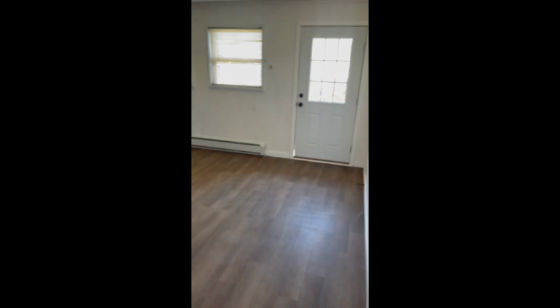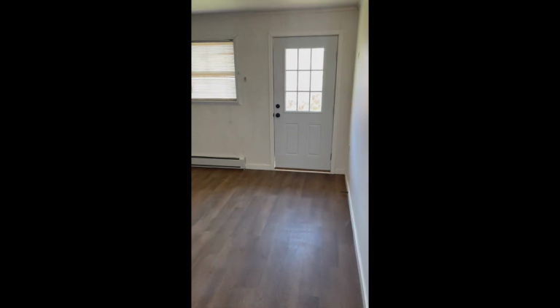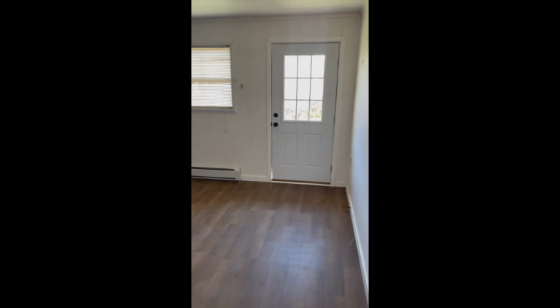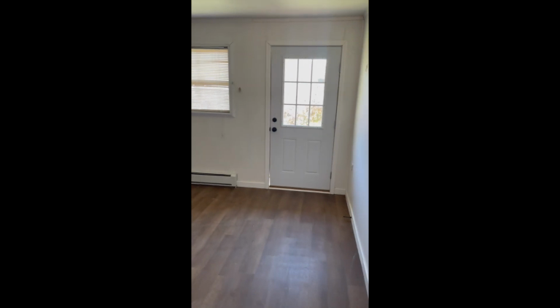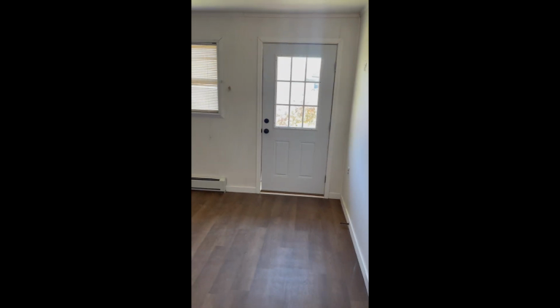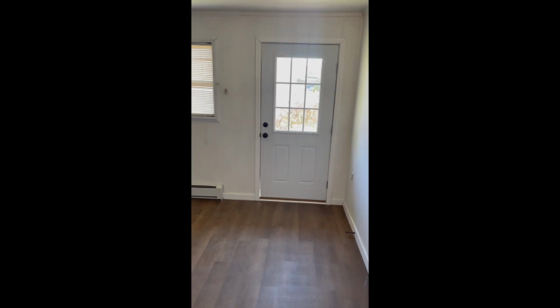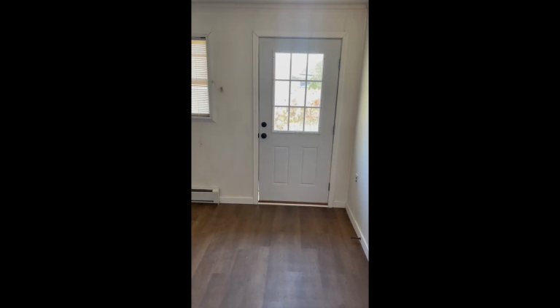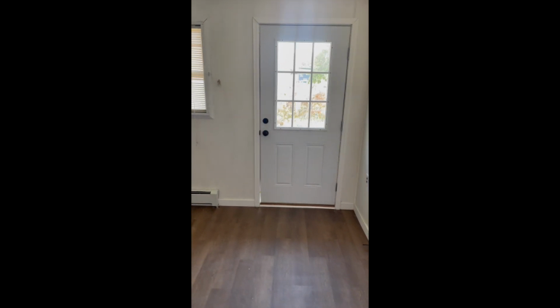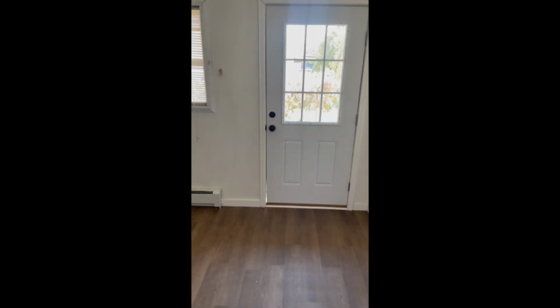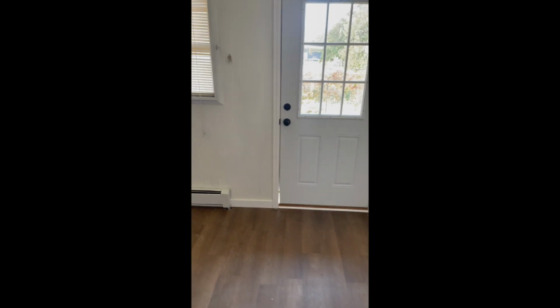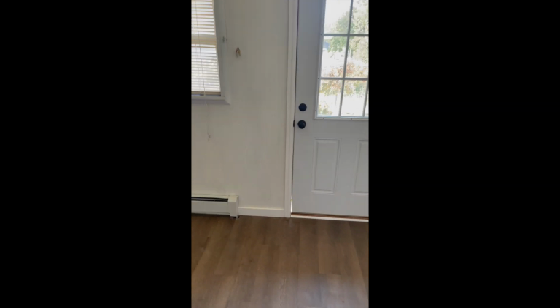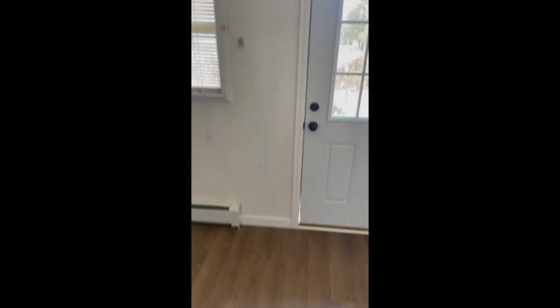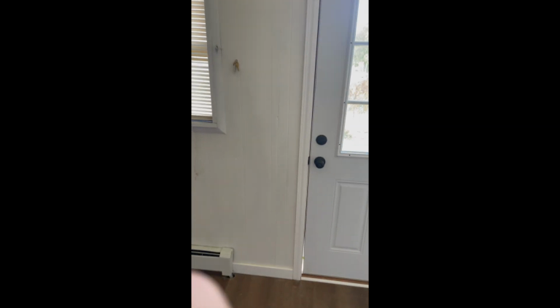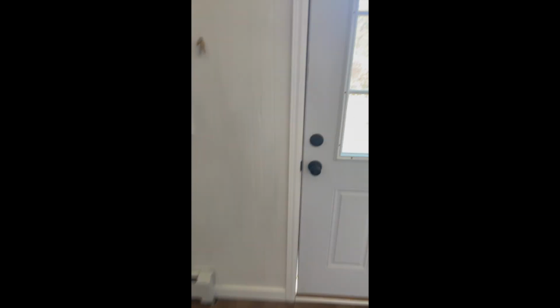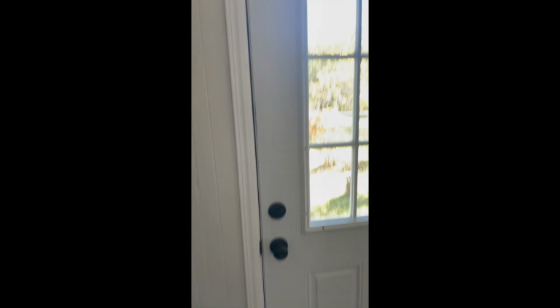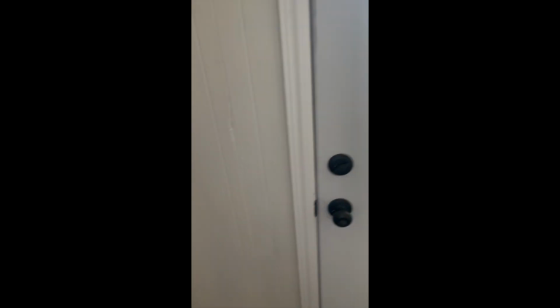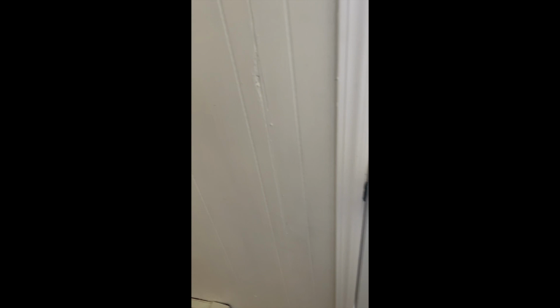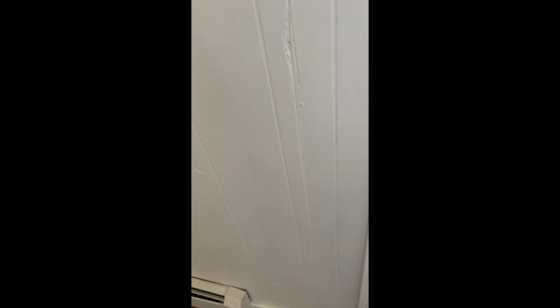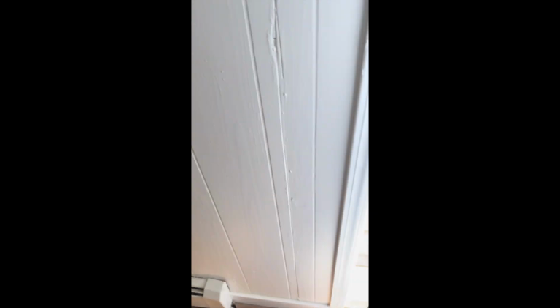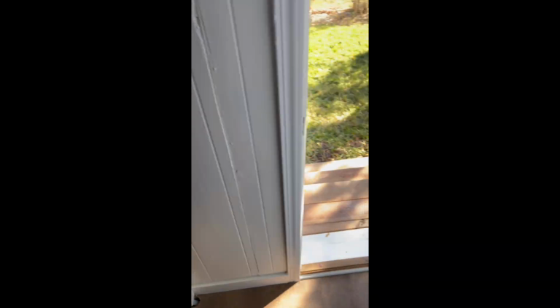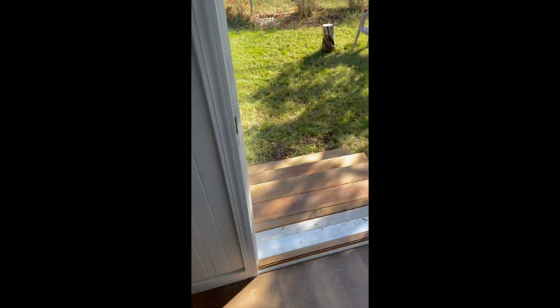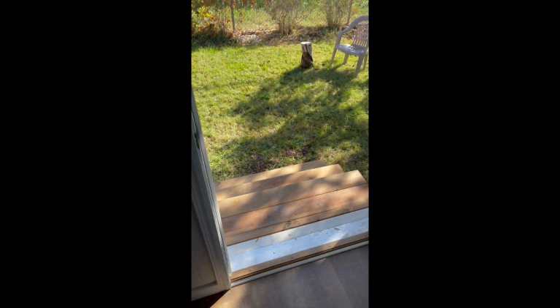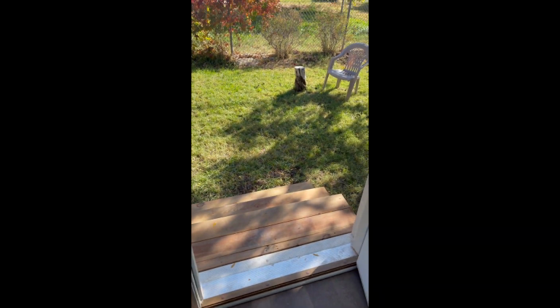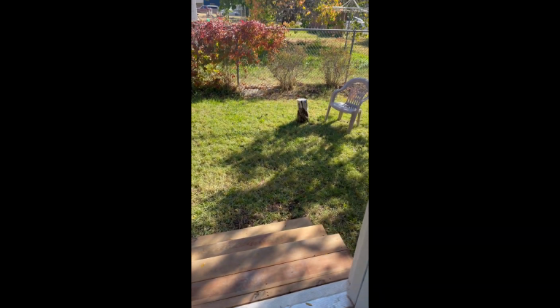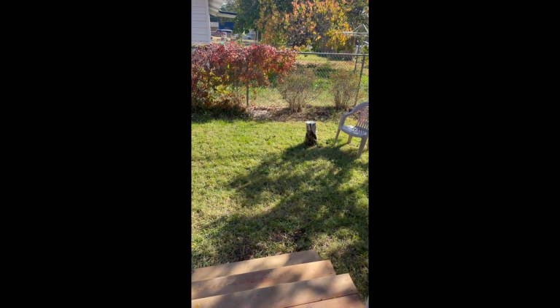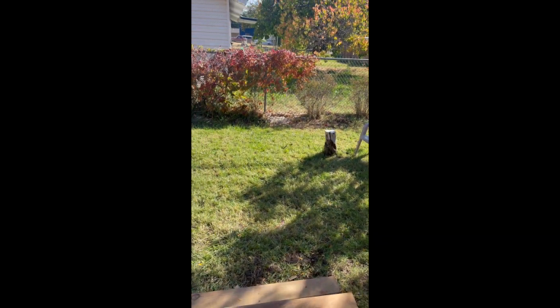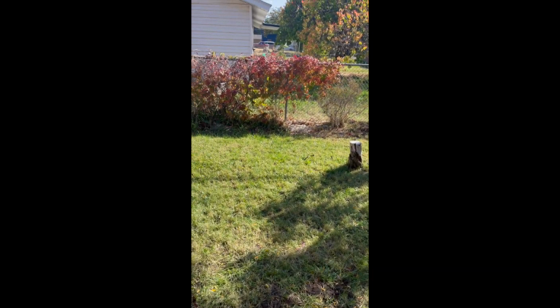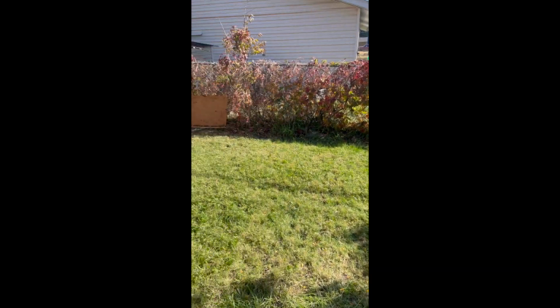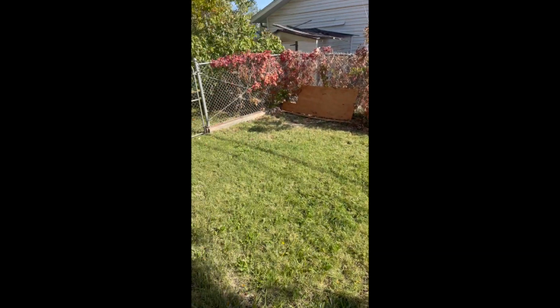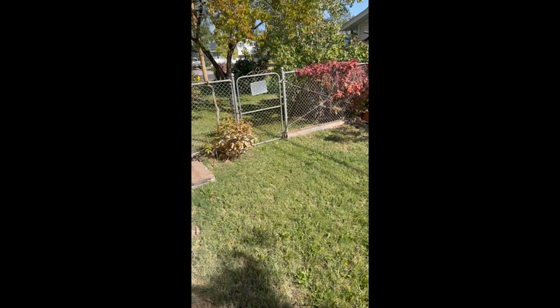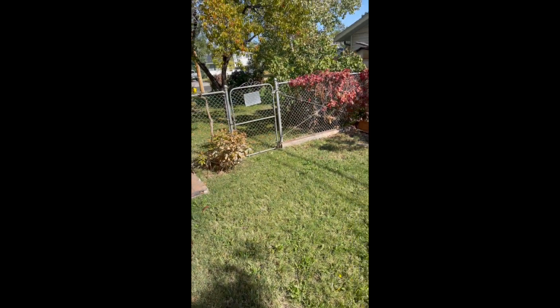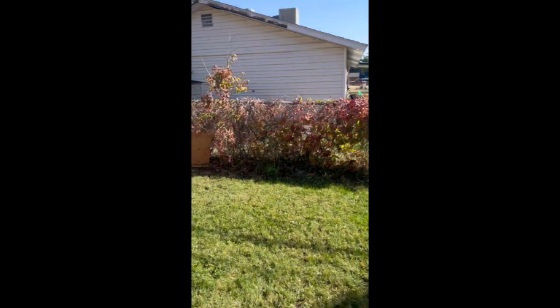We put that door in, so this is super nice now. It has stairs and they come out to their little private backyard.